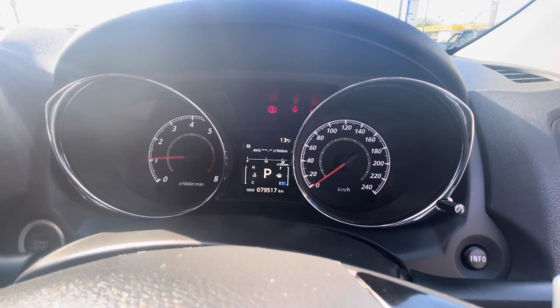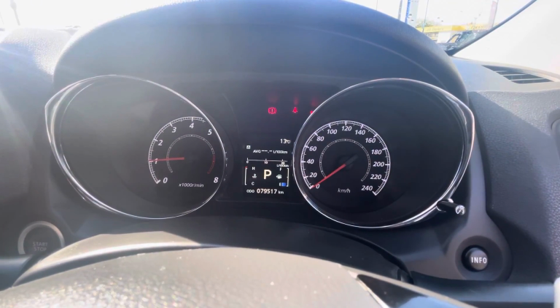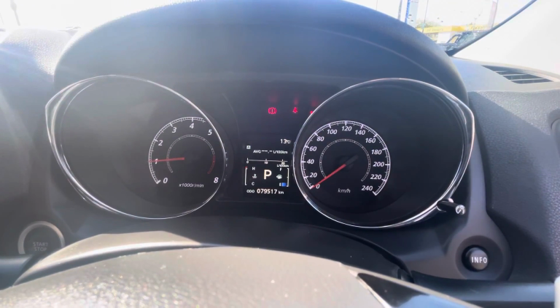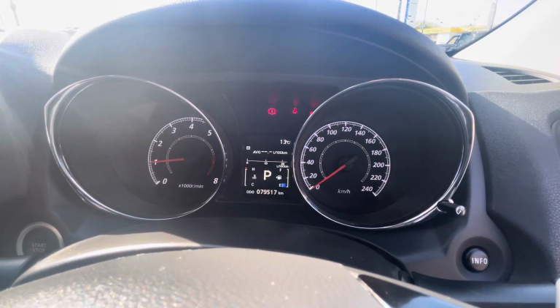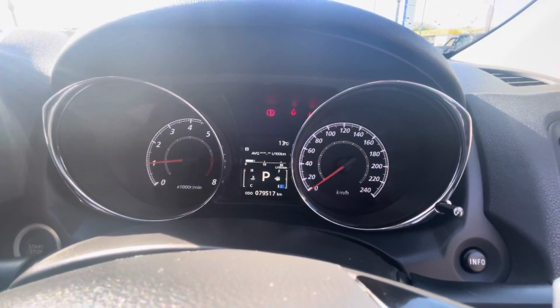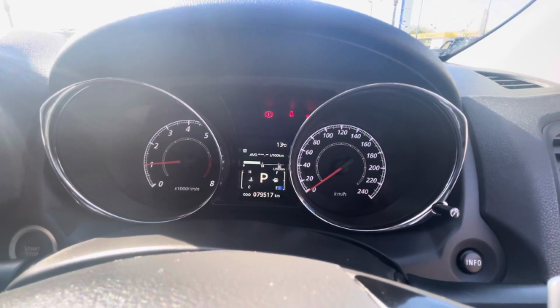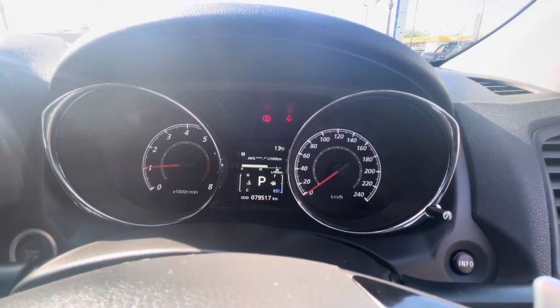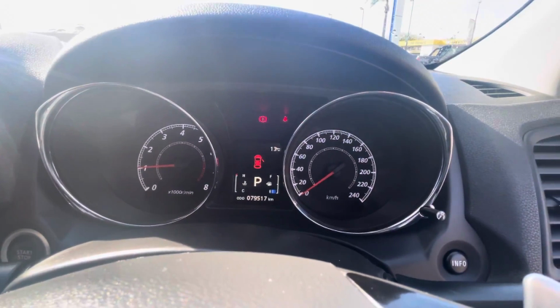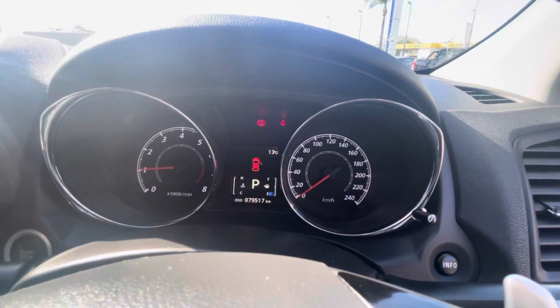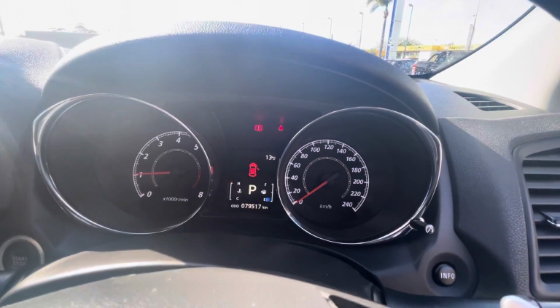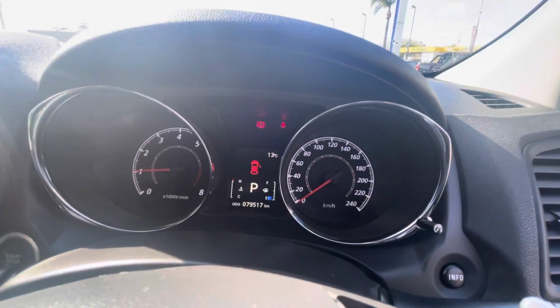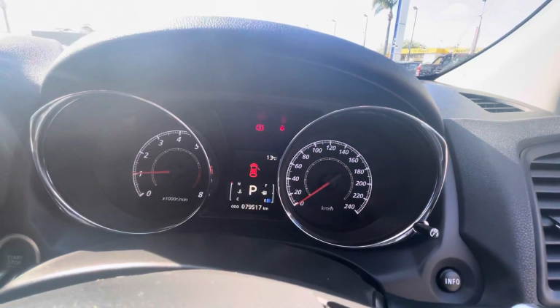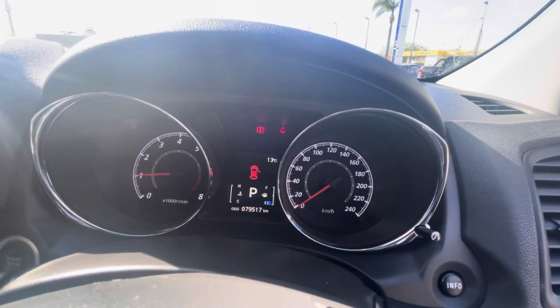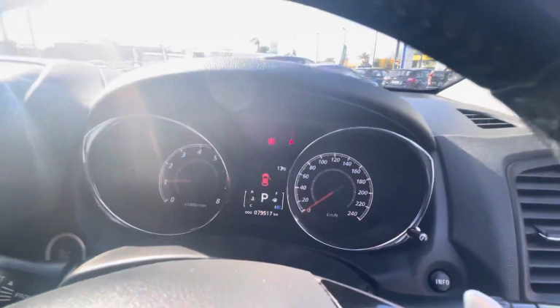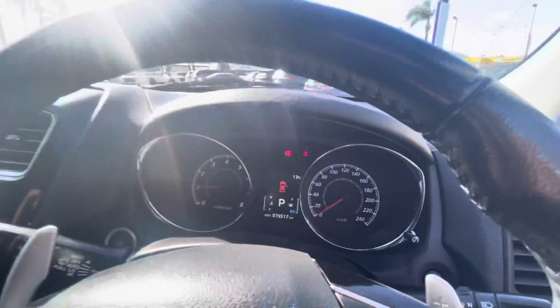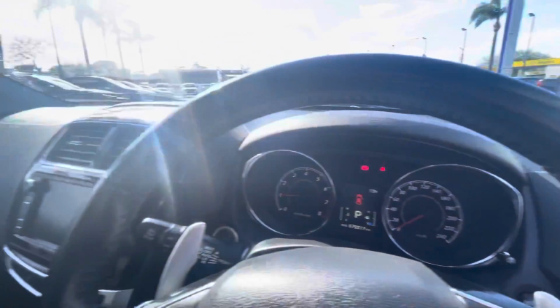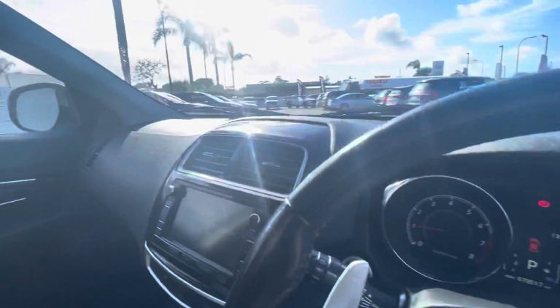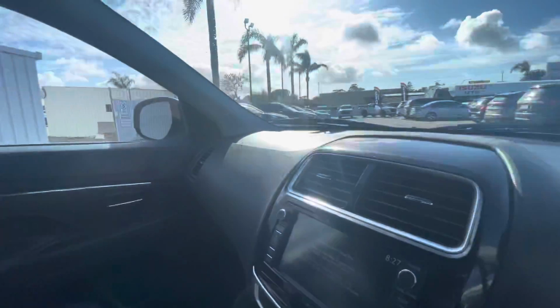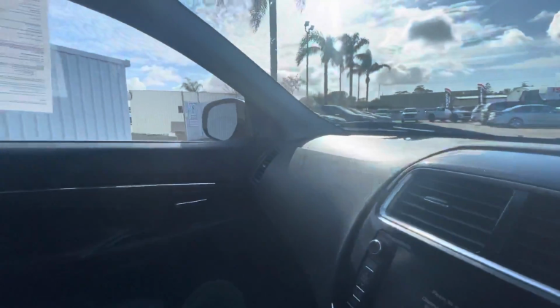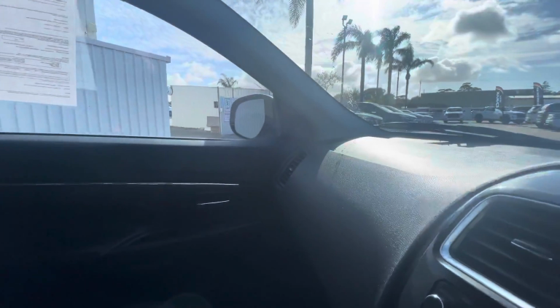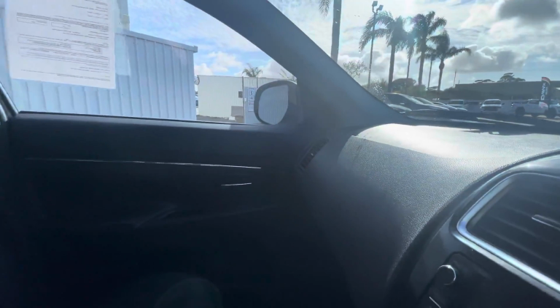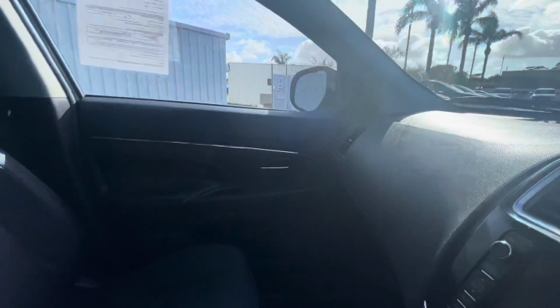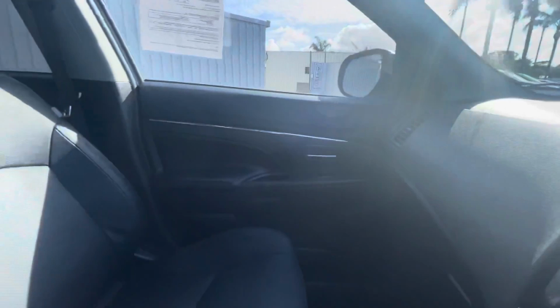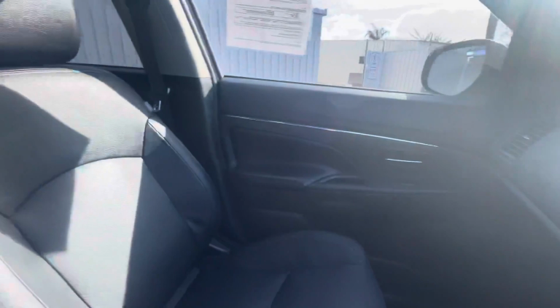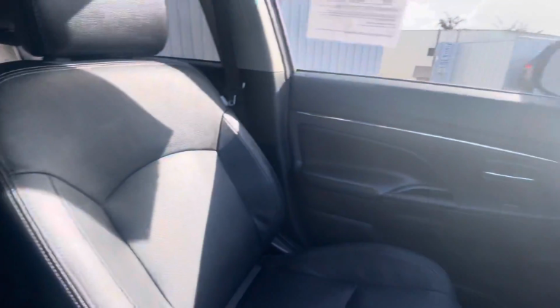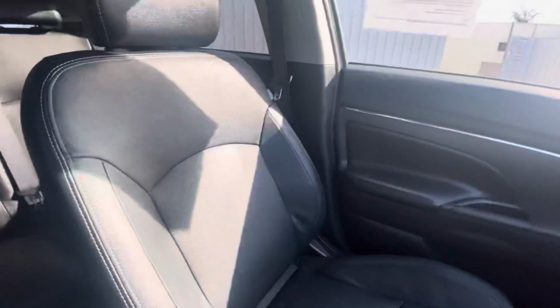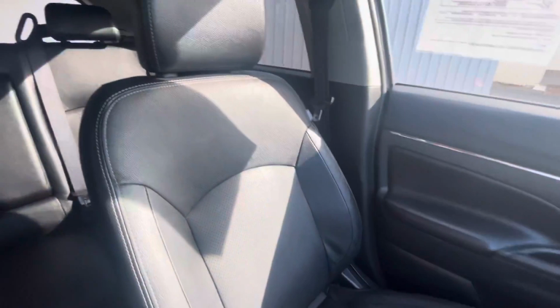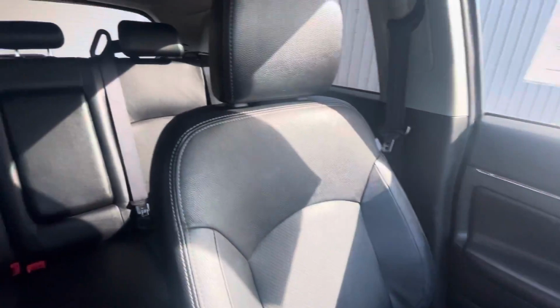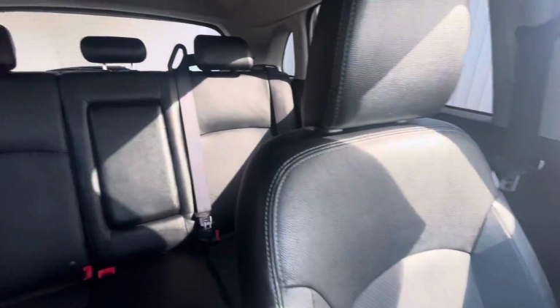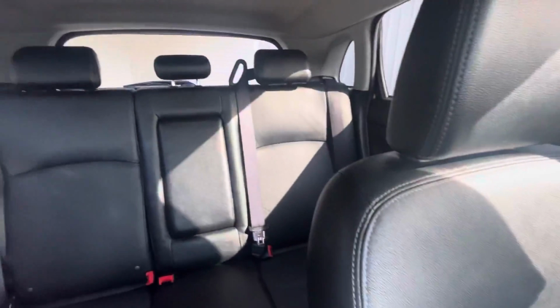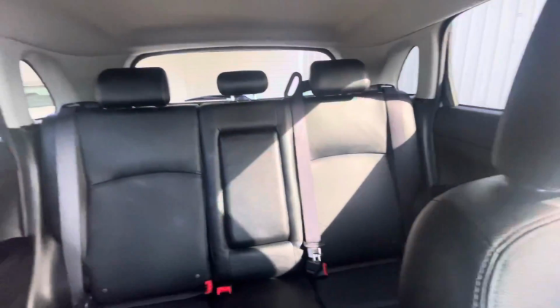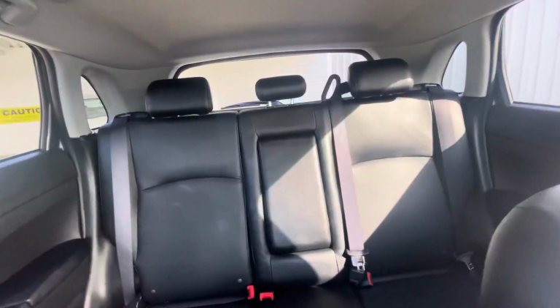It's just done 79 and a half thousand K, so very nearly brand new. Presents immaculate inside — leather seats, front and rear.